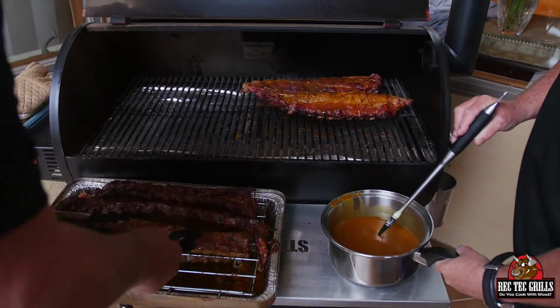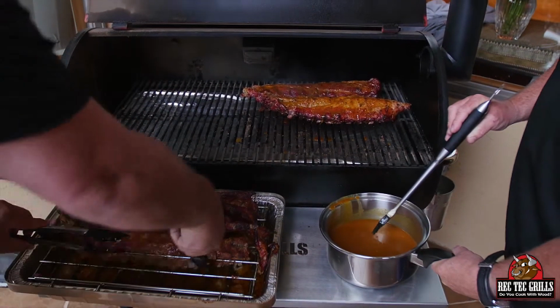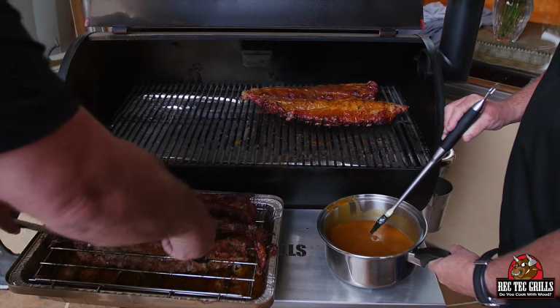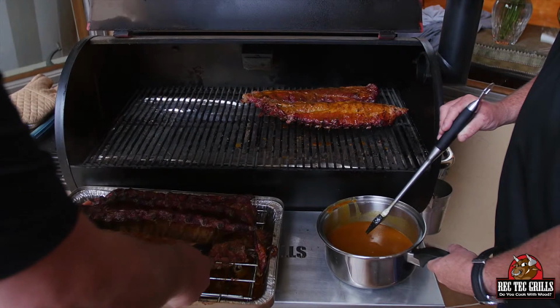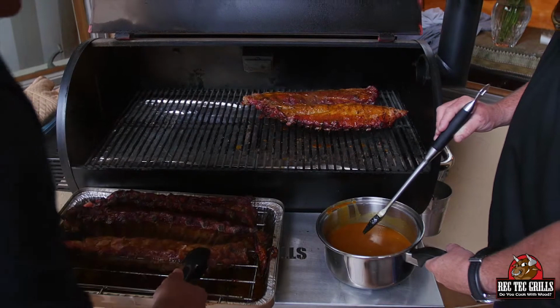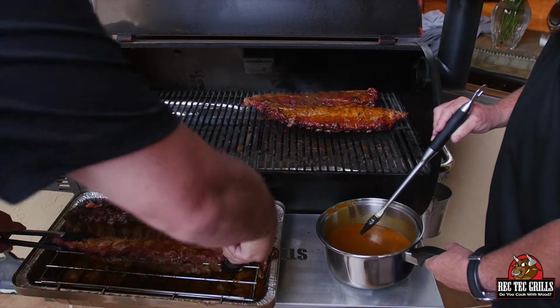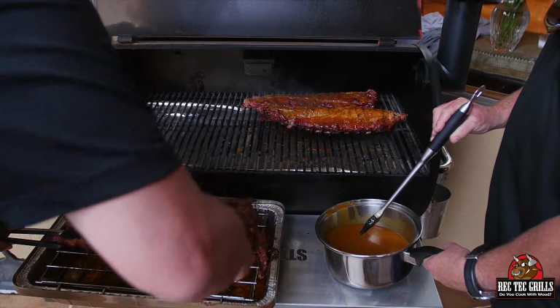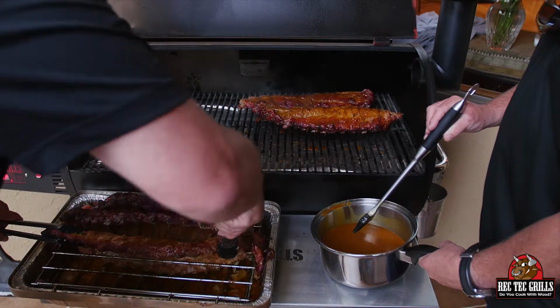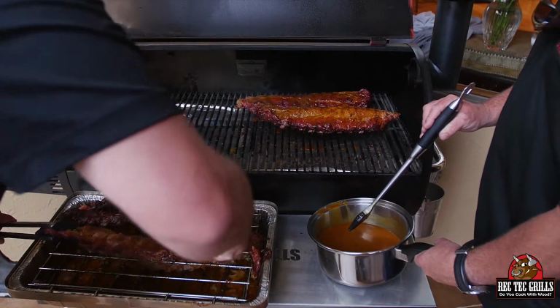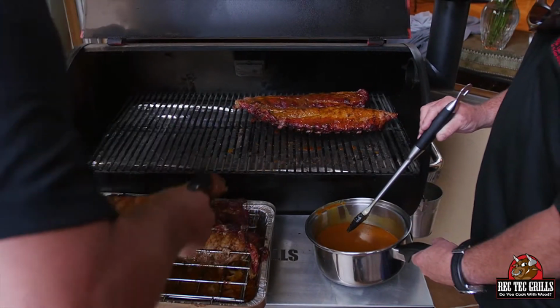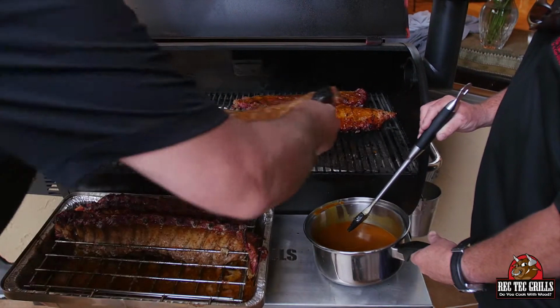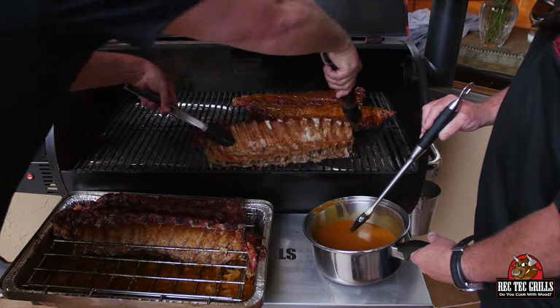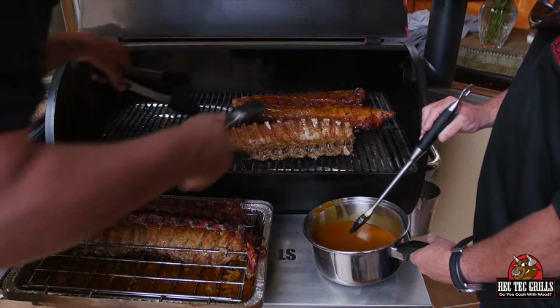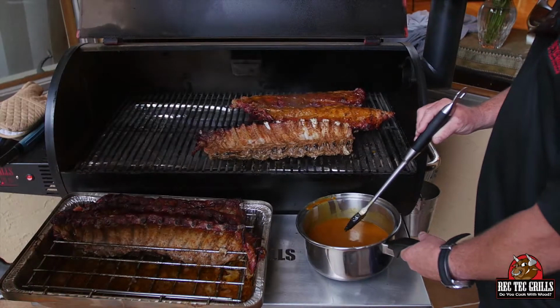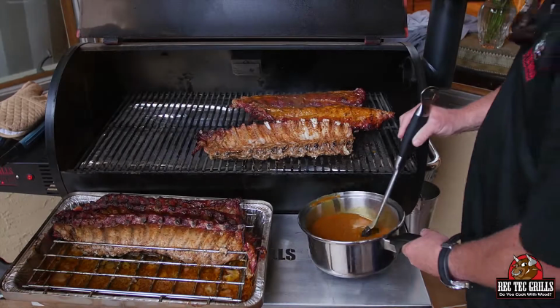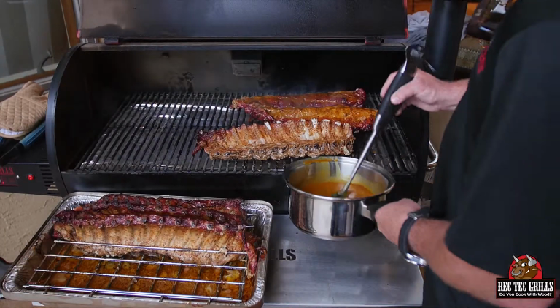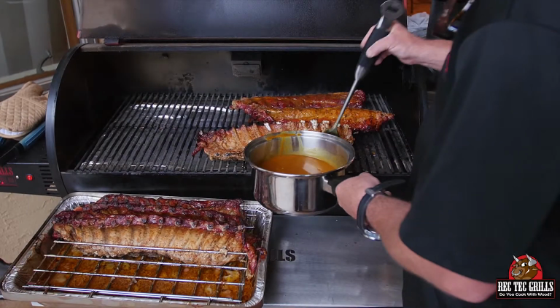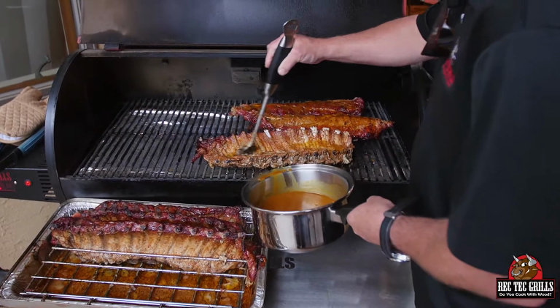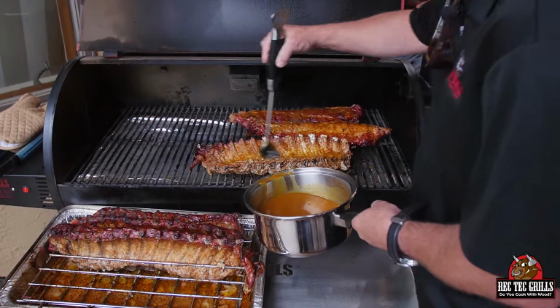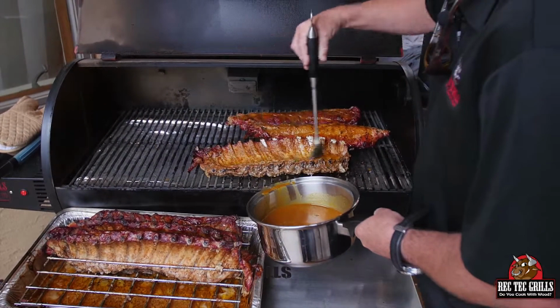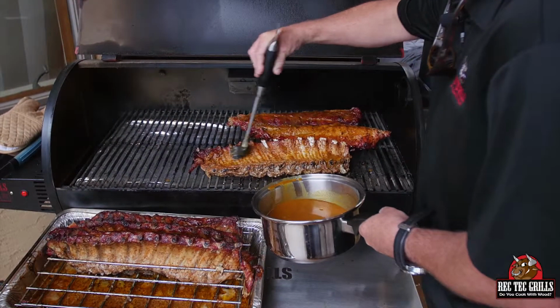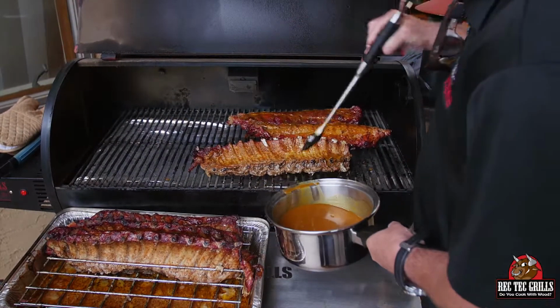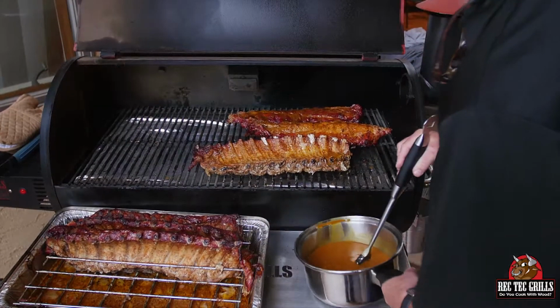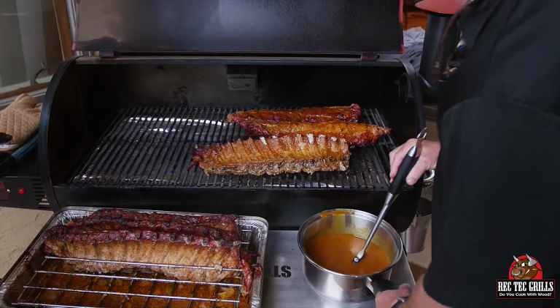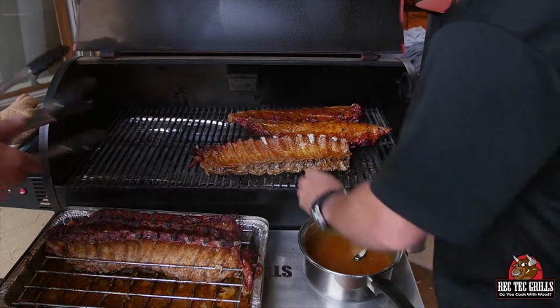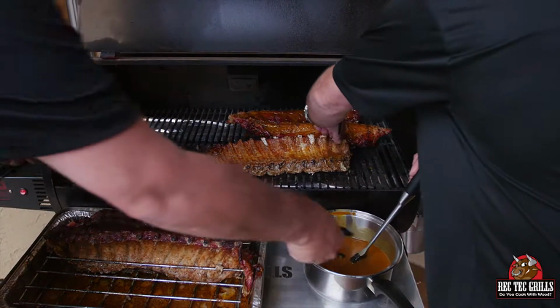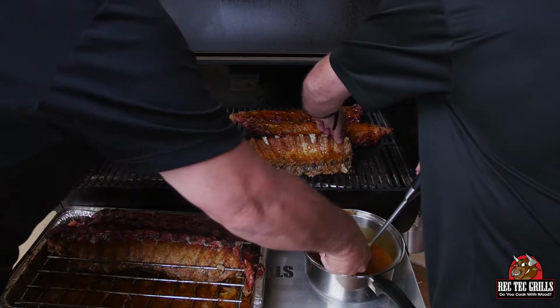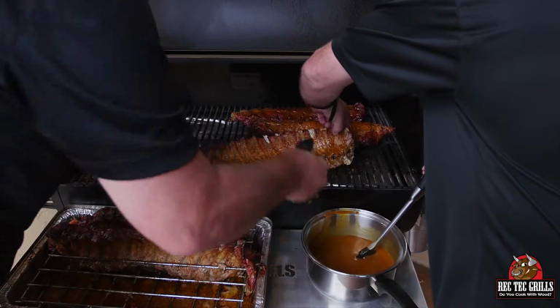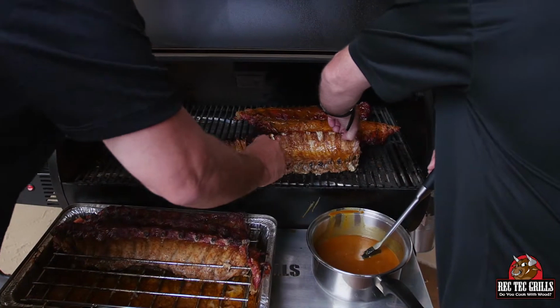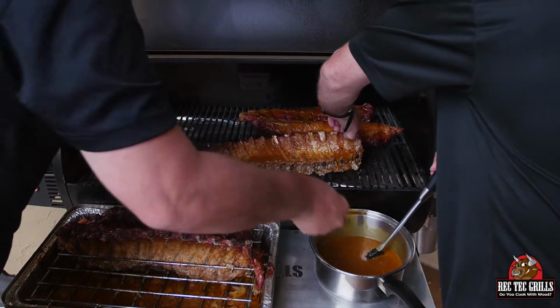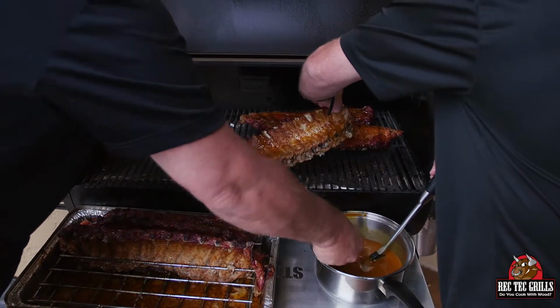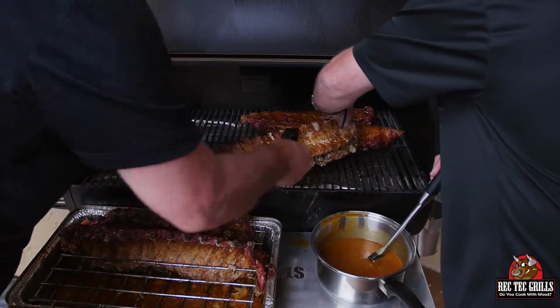It does help you fit a lot more though. Get the back side, and brush the sauce back on it.